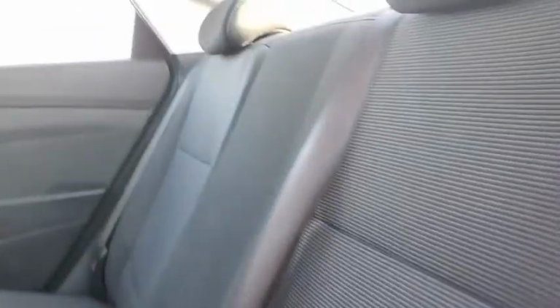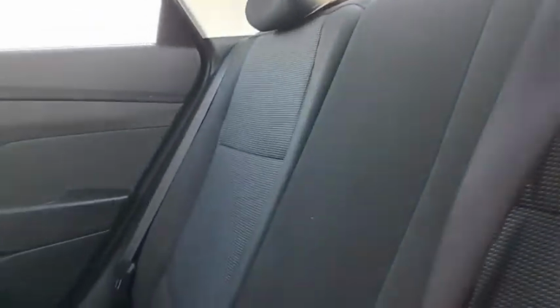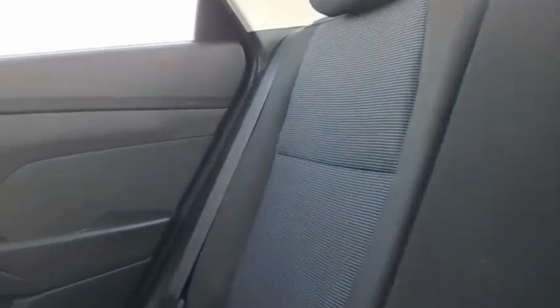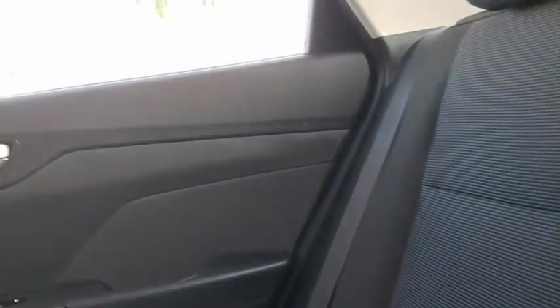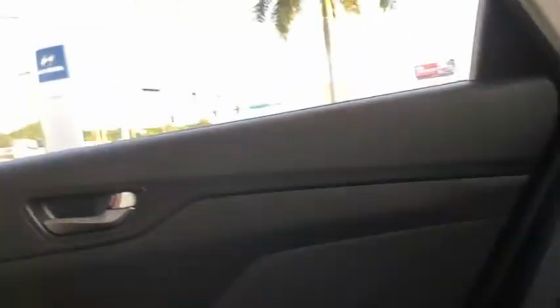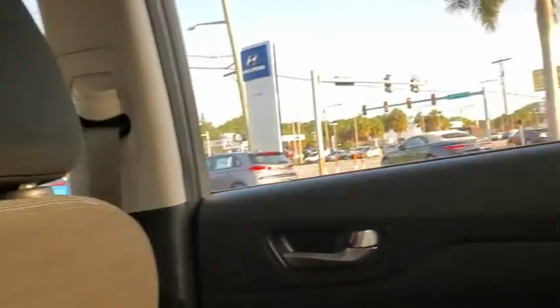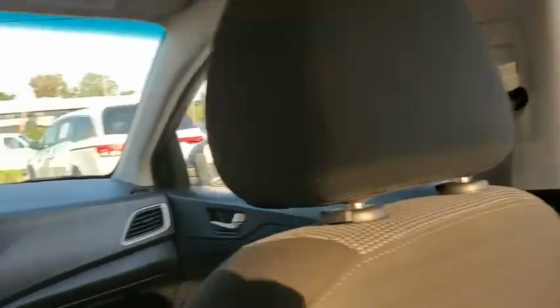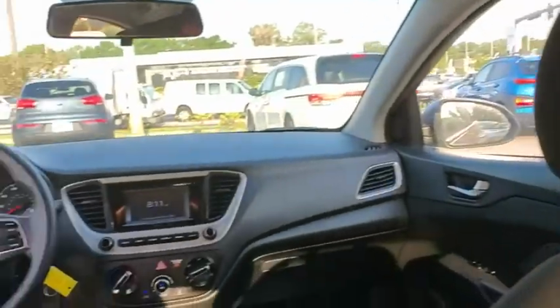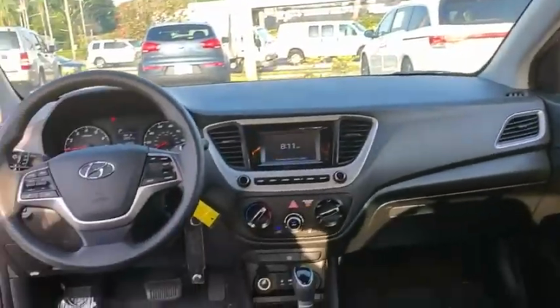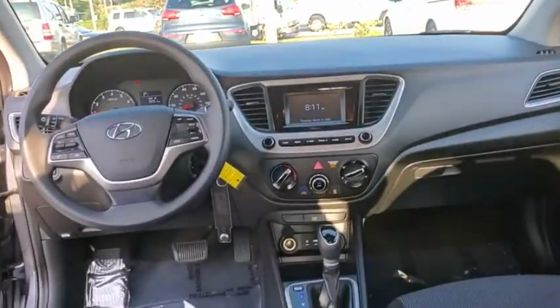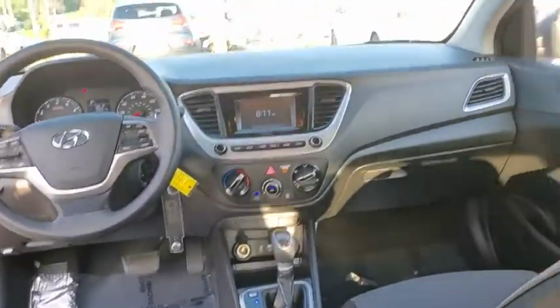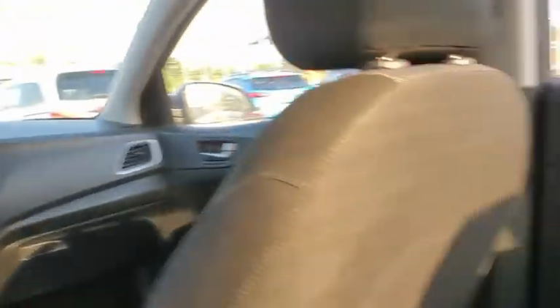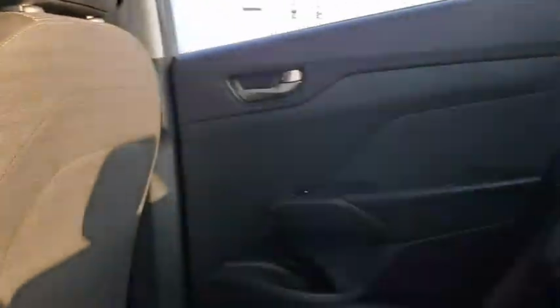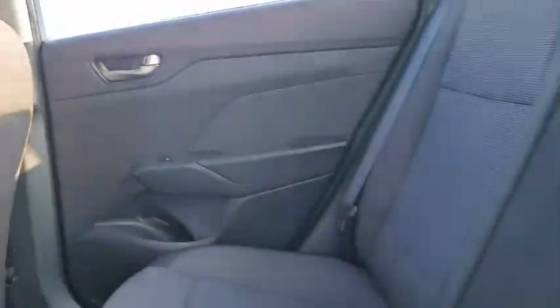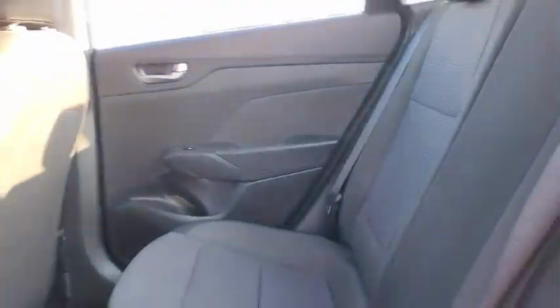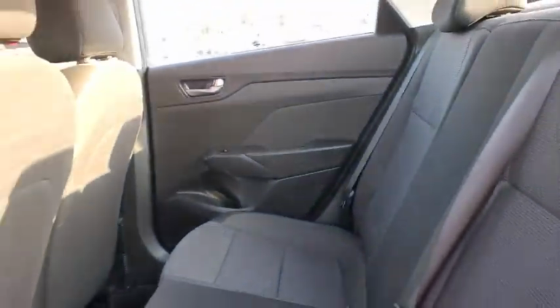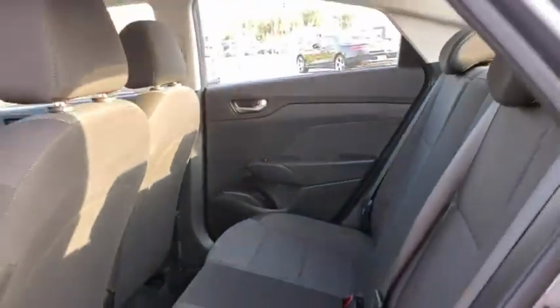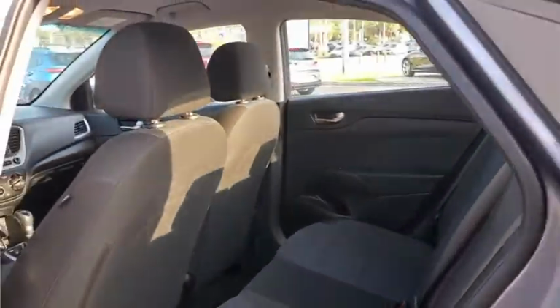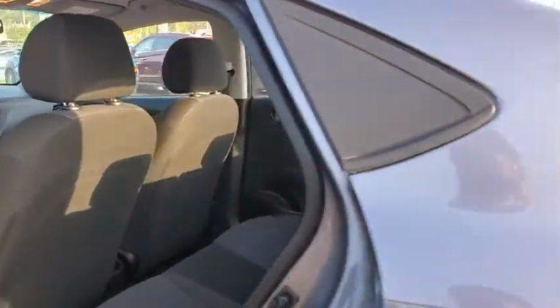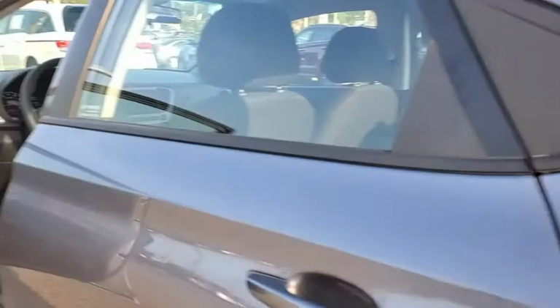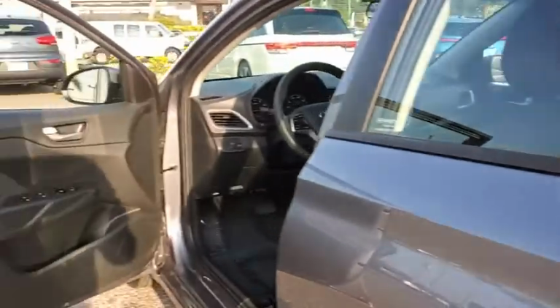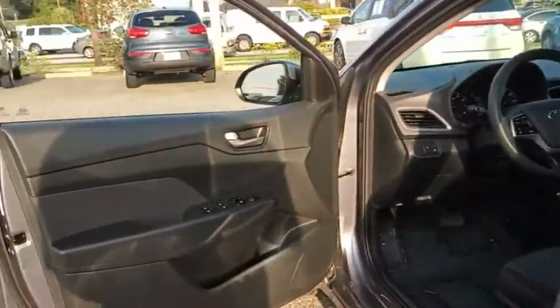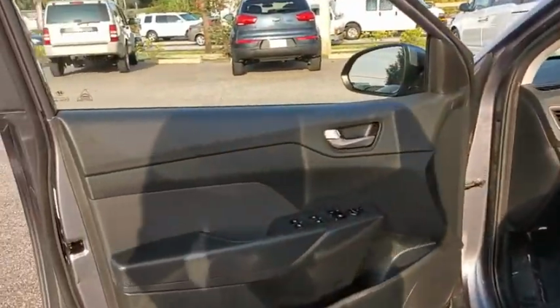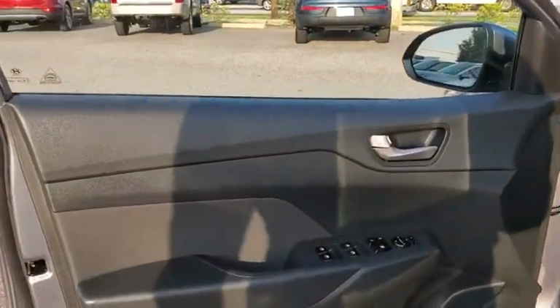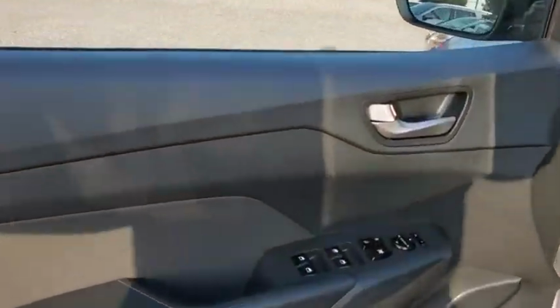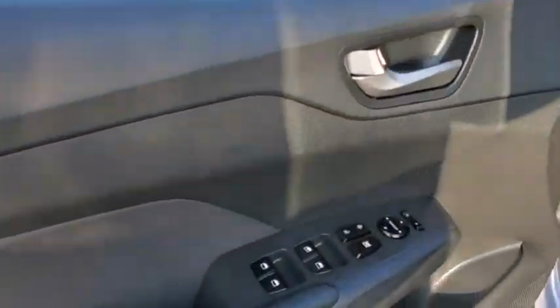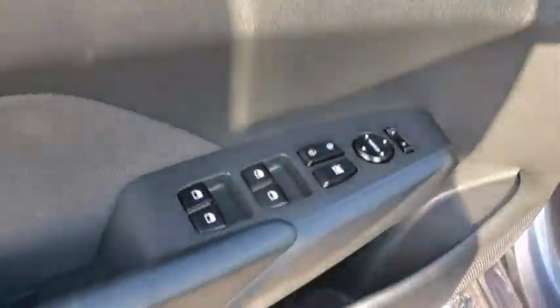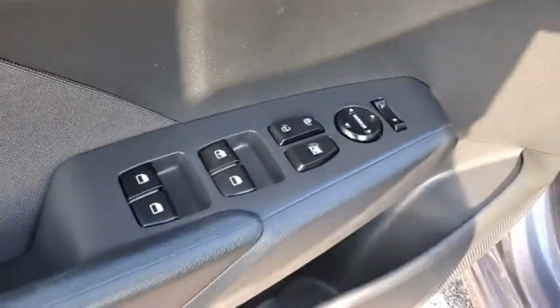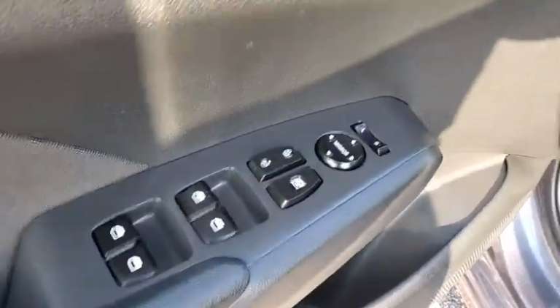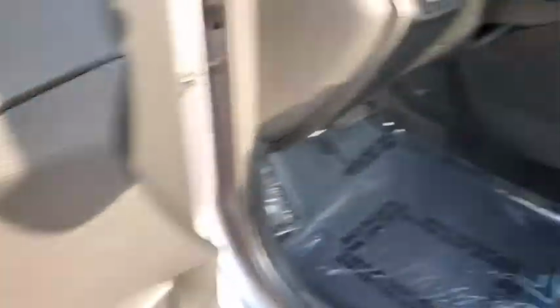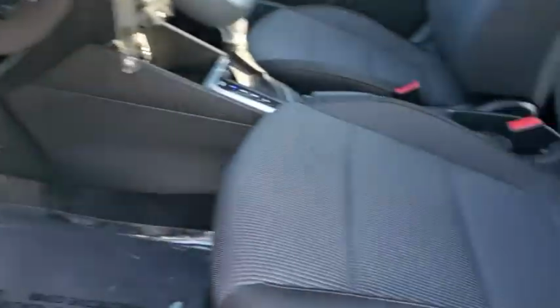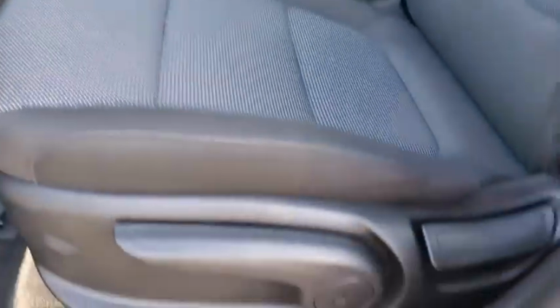Traction control, dual airbags, power steering, trip computer, rear window defroster, power windows, security system, electronic stability control, panic alarm, tachometer, overhead console.